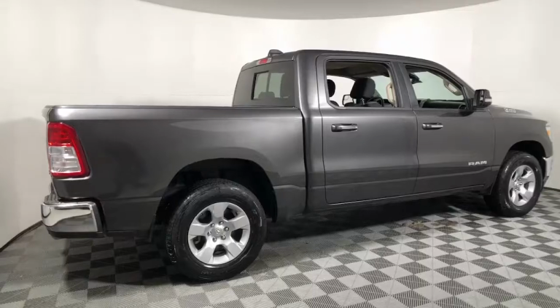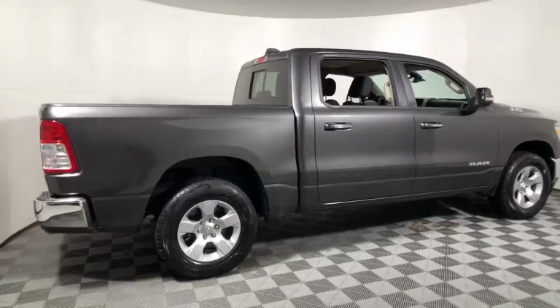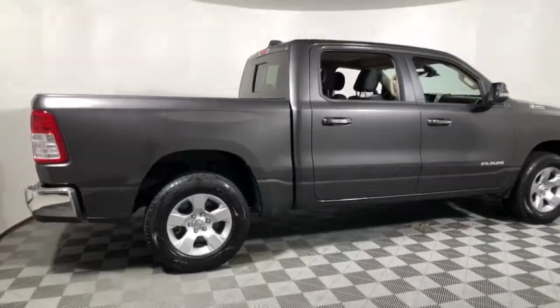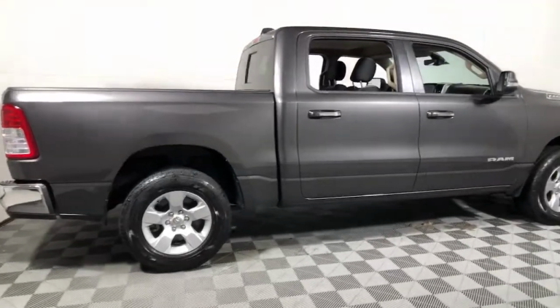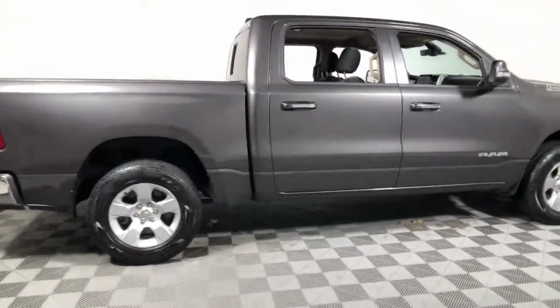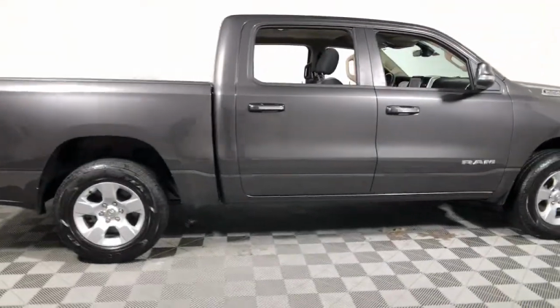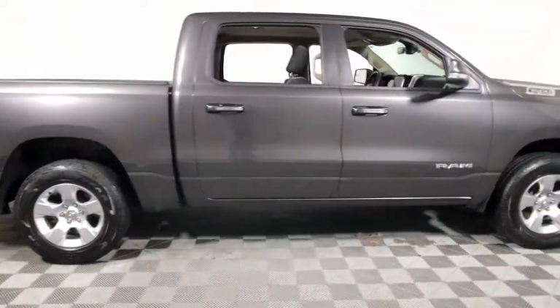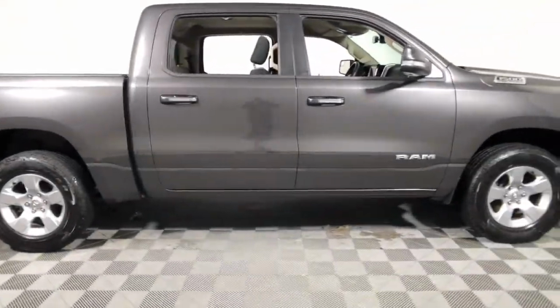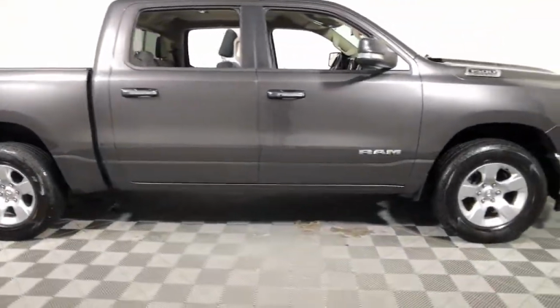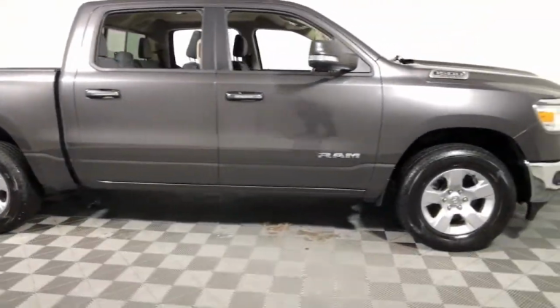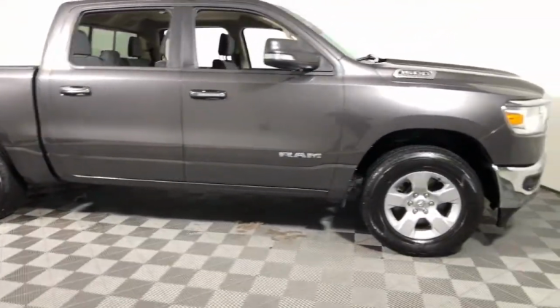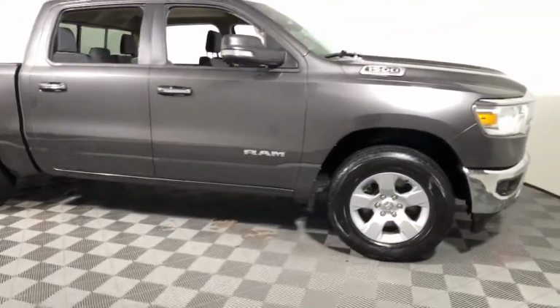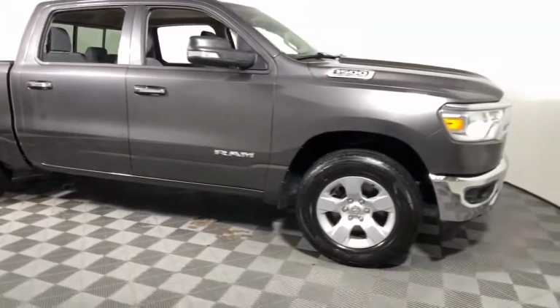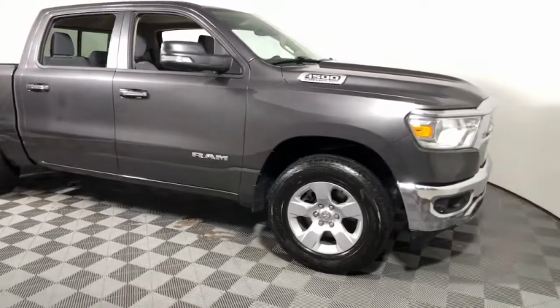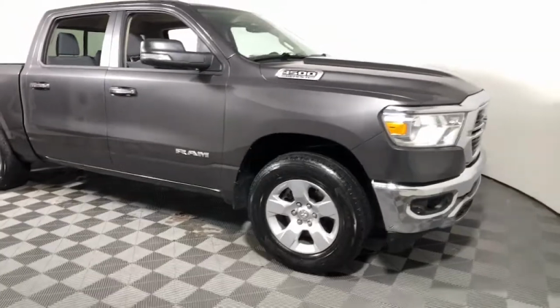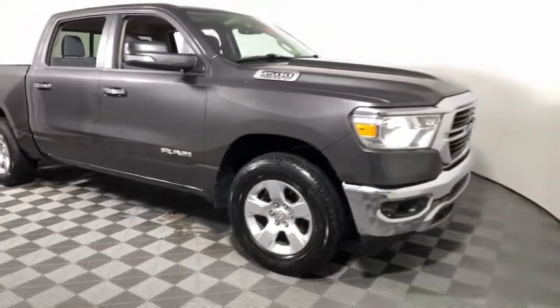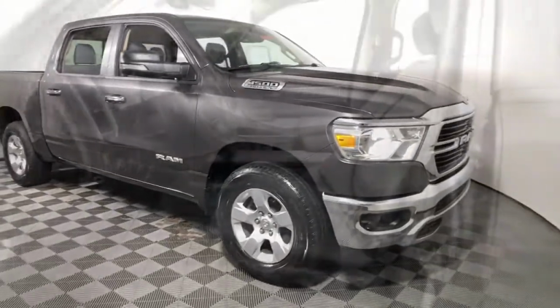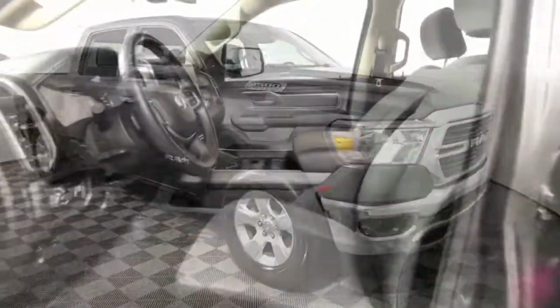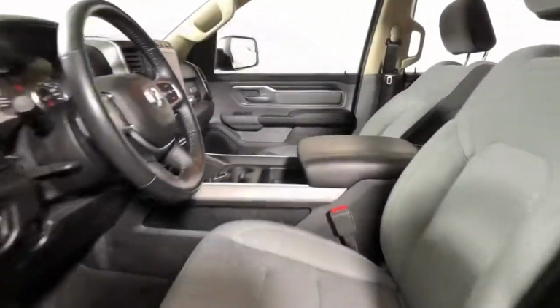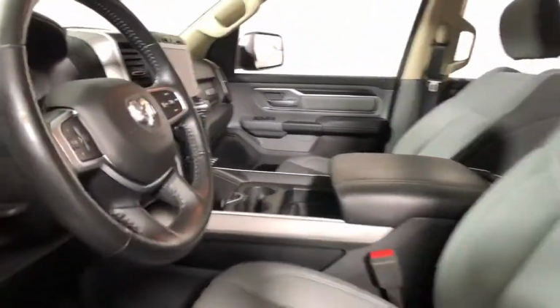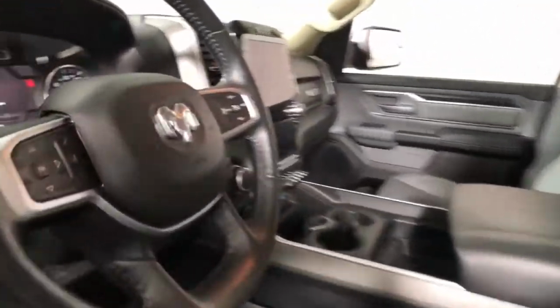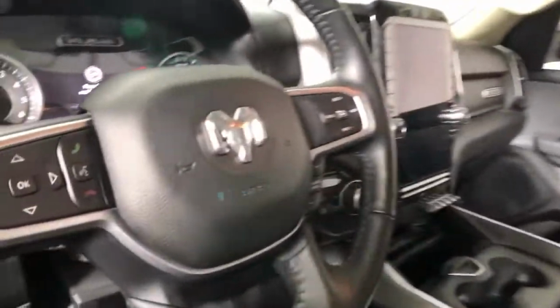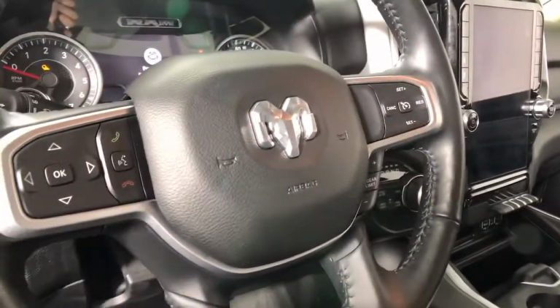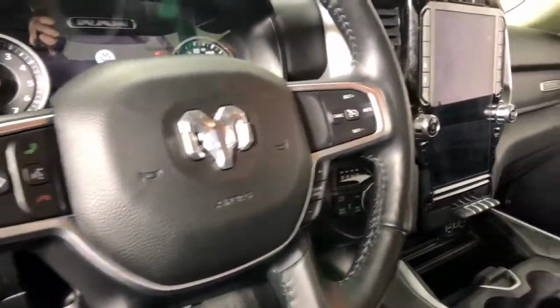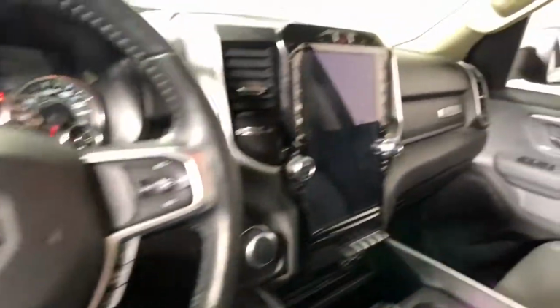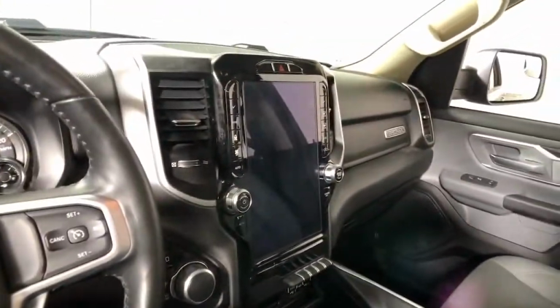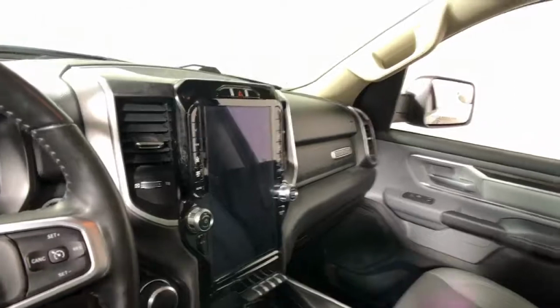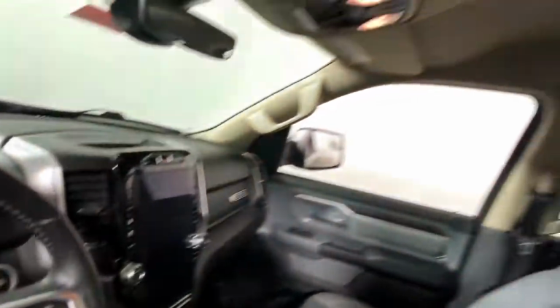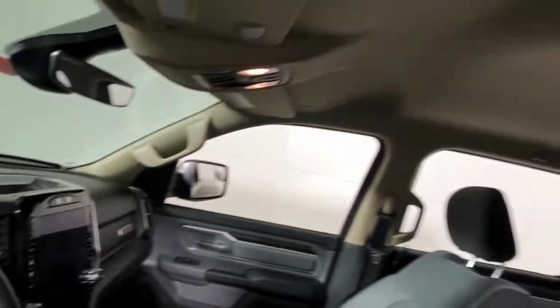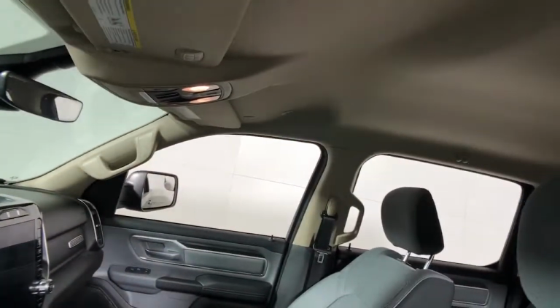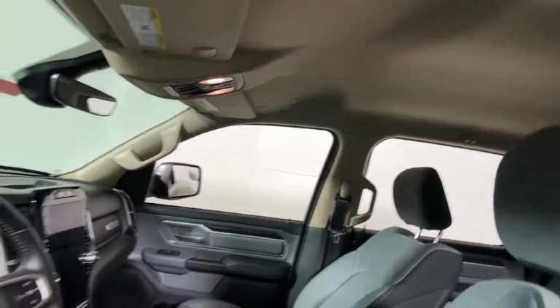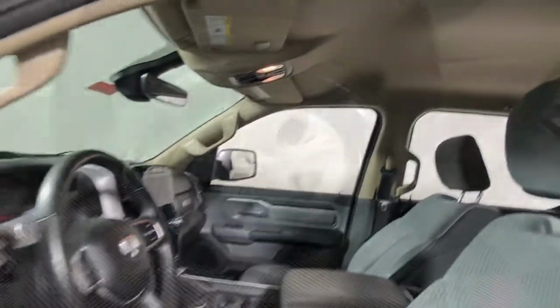Rise to every challenge with confidence in the Ram 1500. Its impressive towing capacity, advanced safety features, and passenger comfort keep you cool under pressure. The following are some of this vehicle's highlighted options.